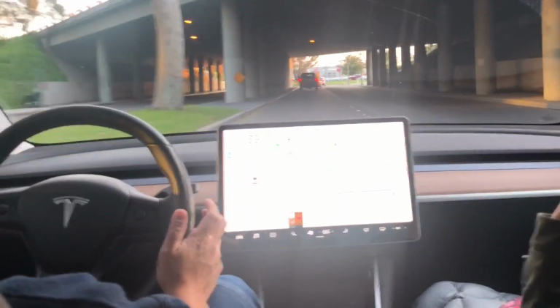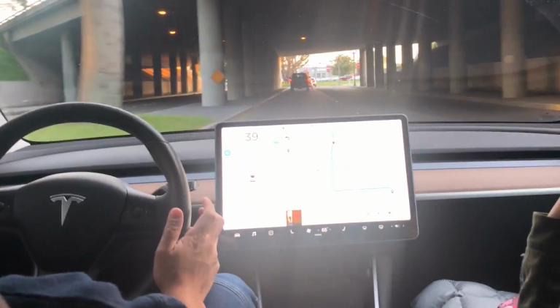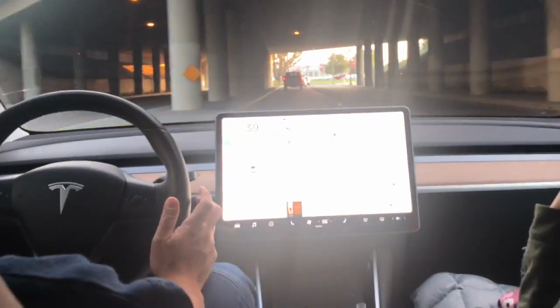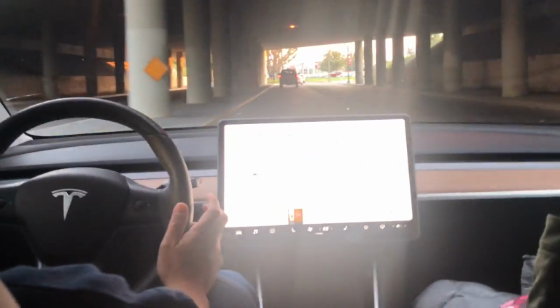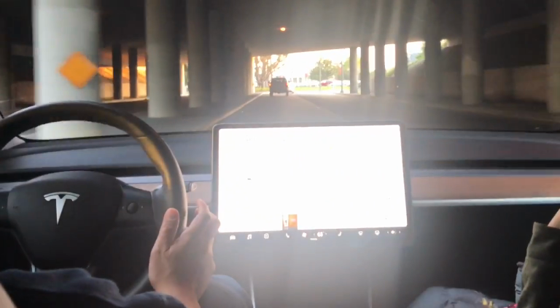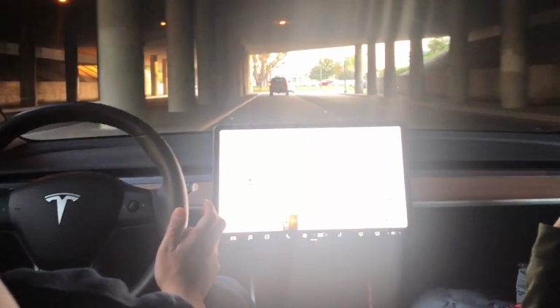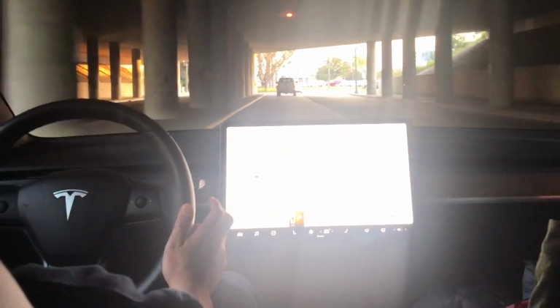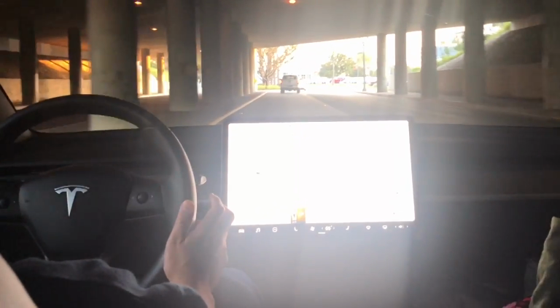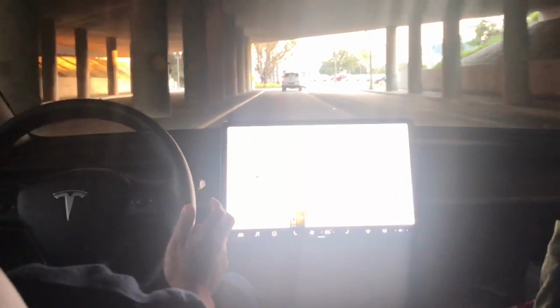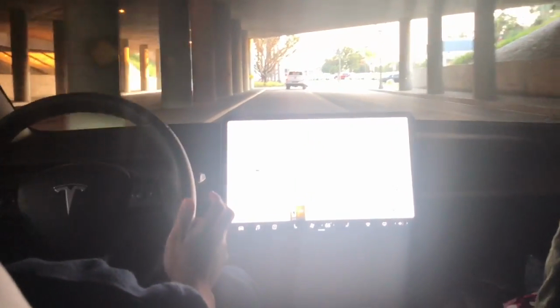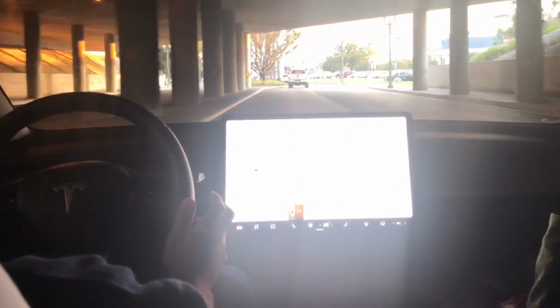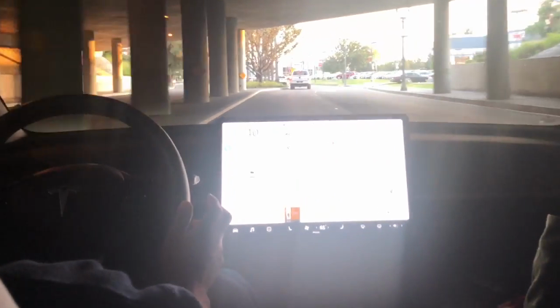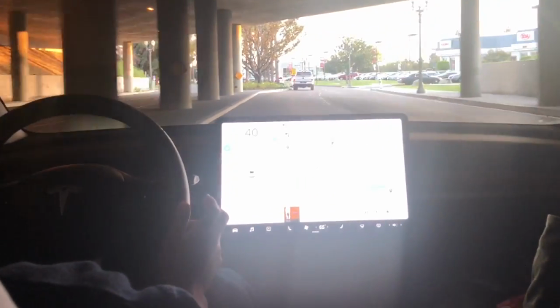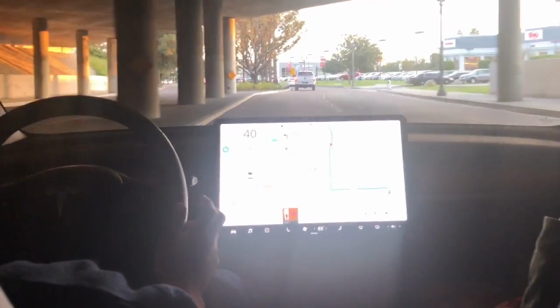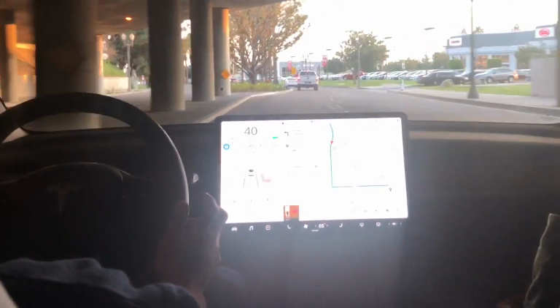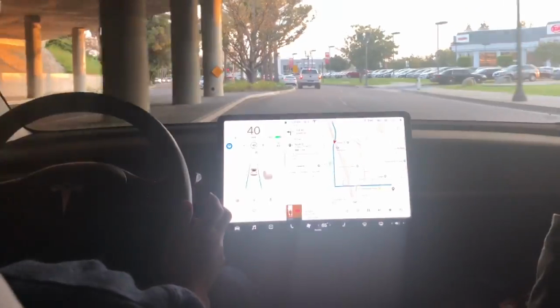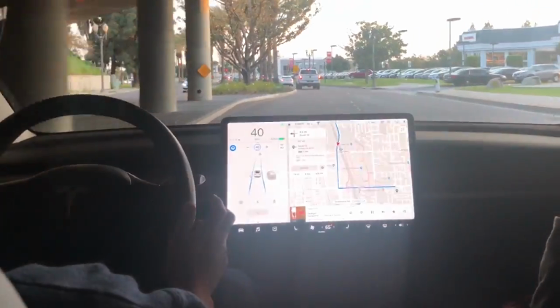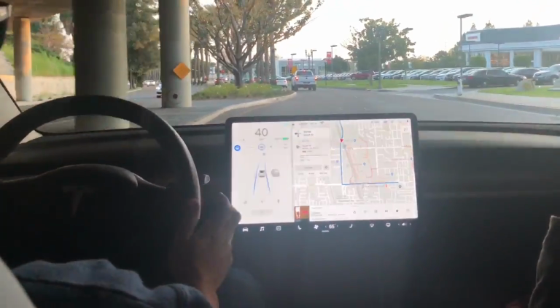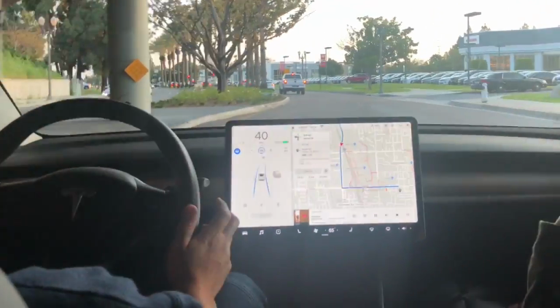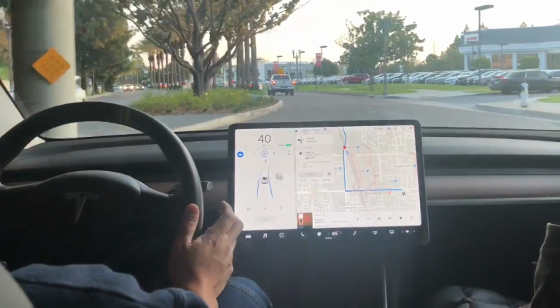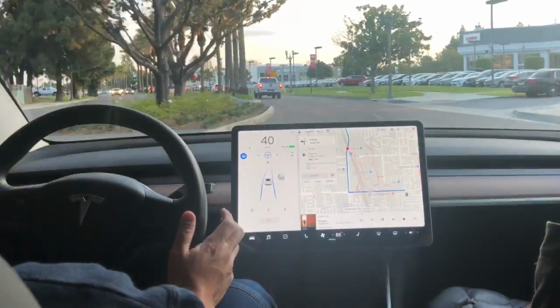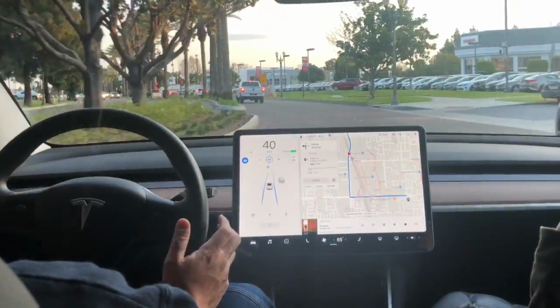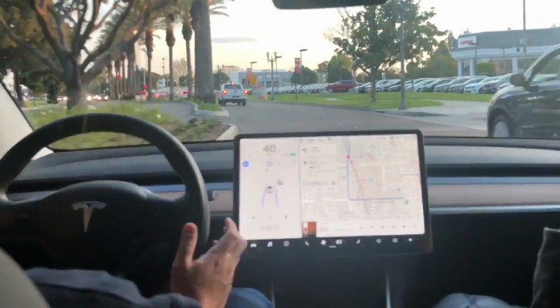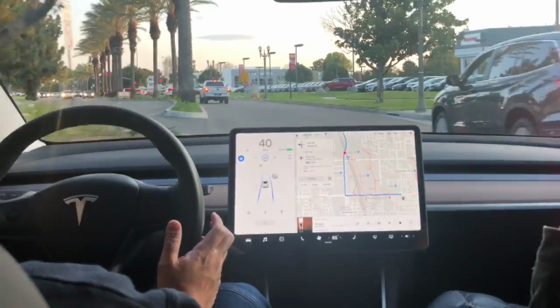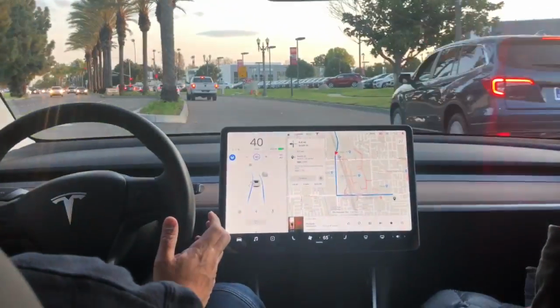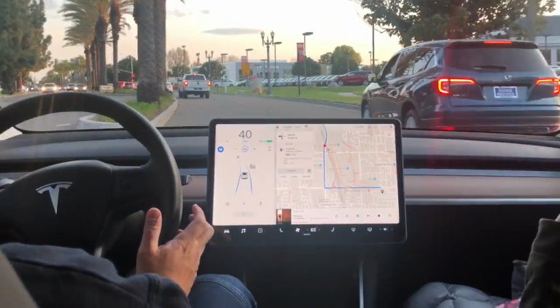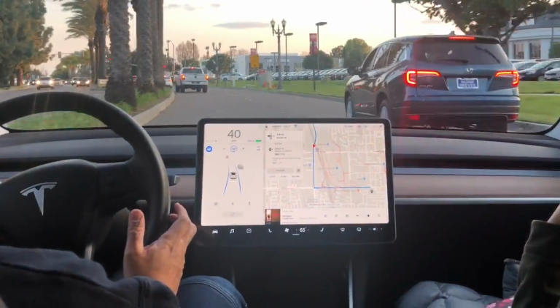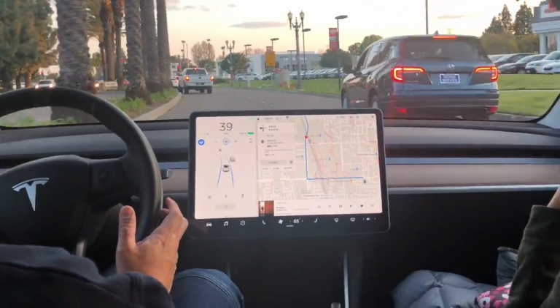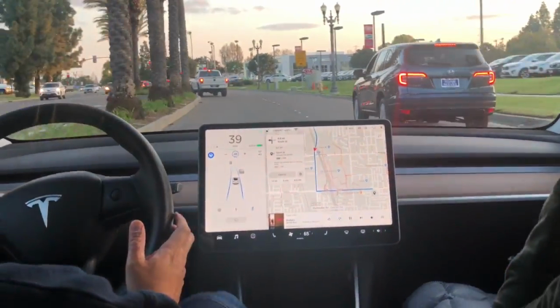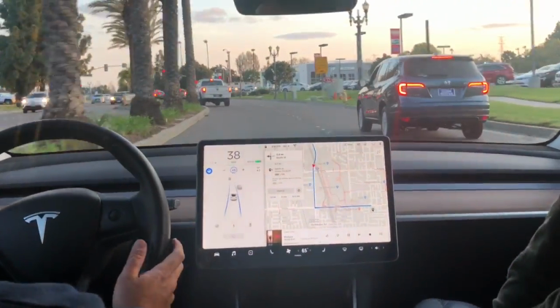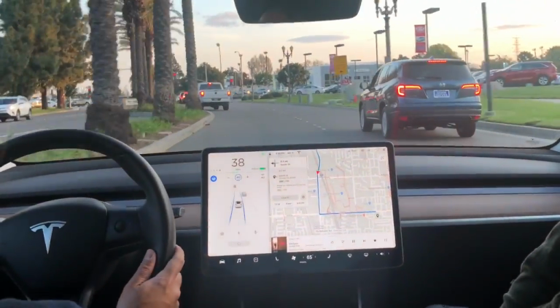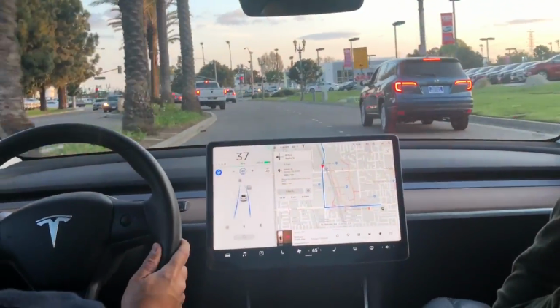Okay, so here we go. We're about to make that steep turn there, as you can see ahead. No lane markings, but it made that turn perfectly.